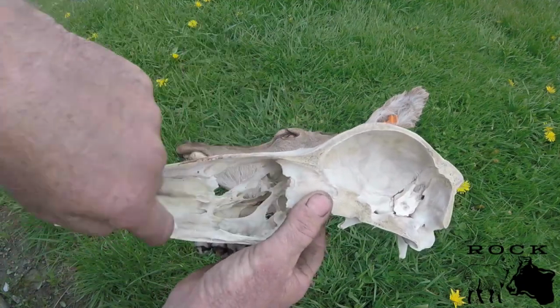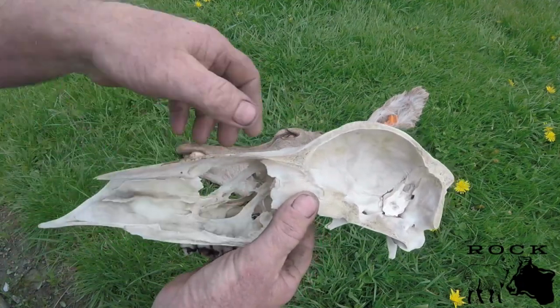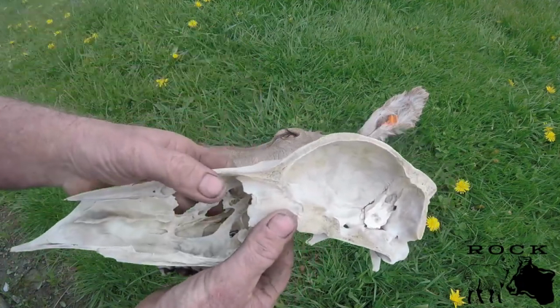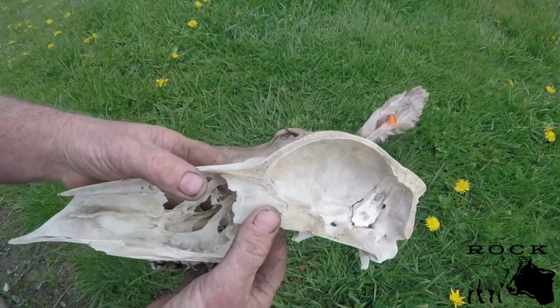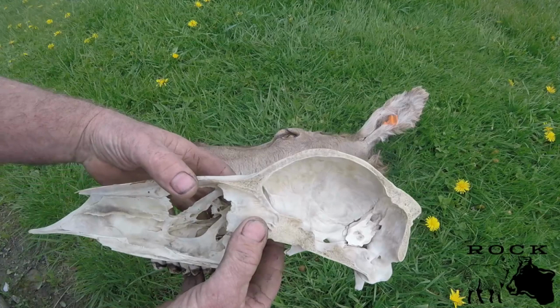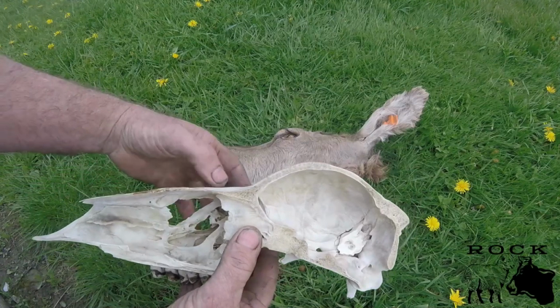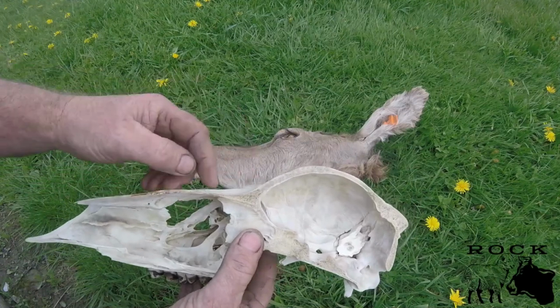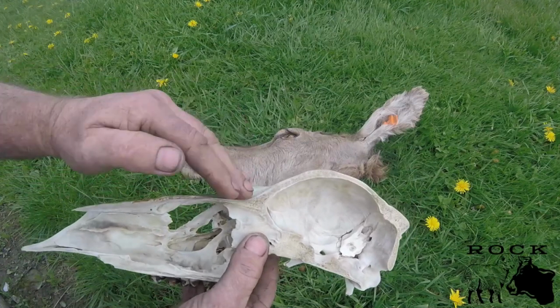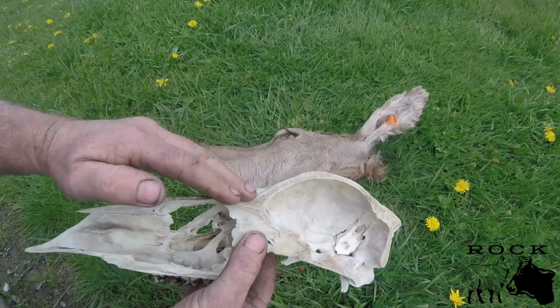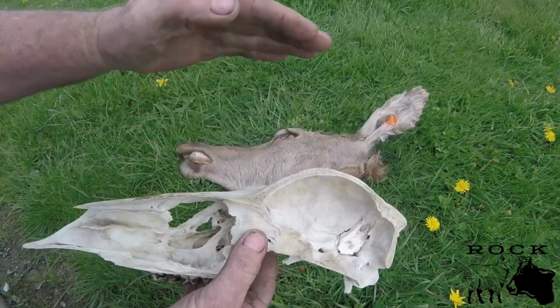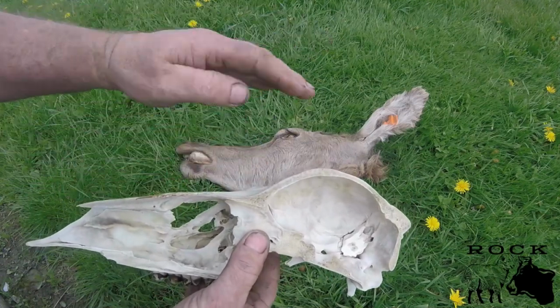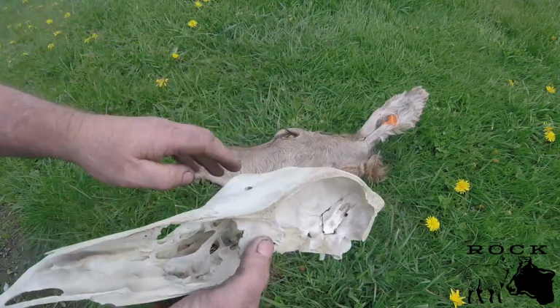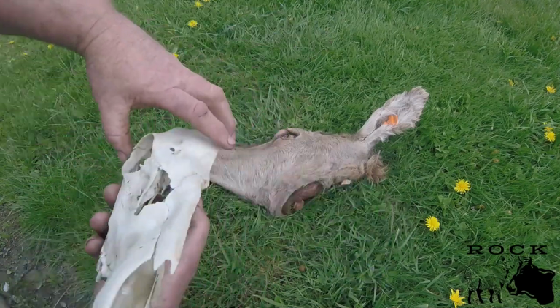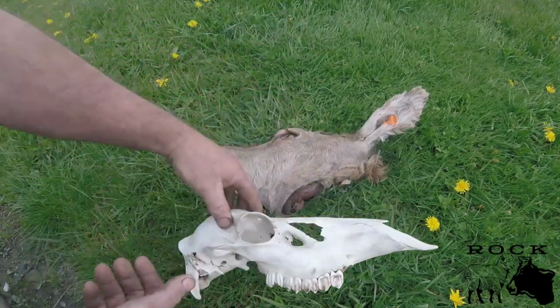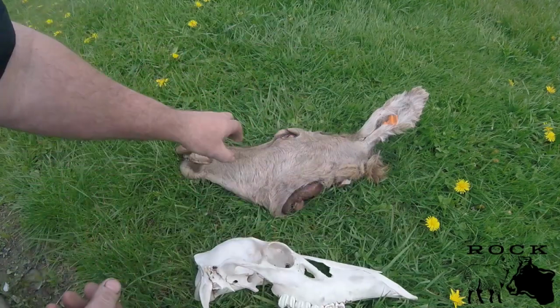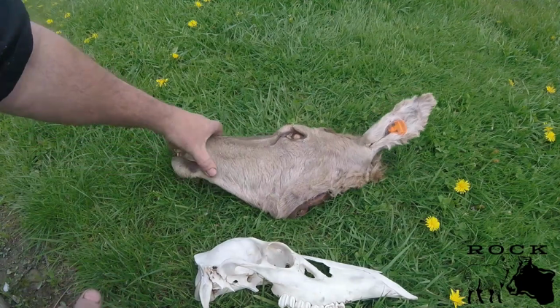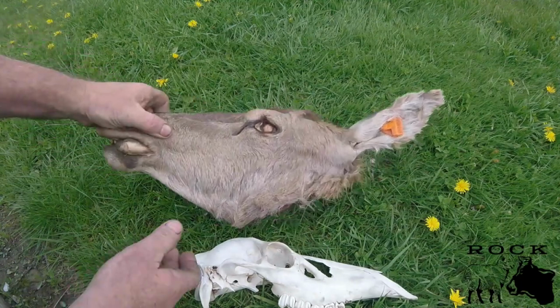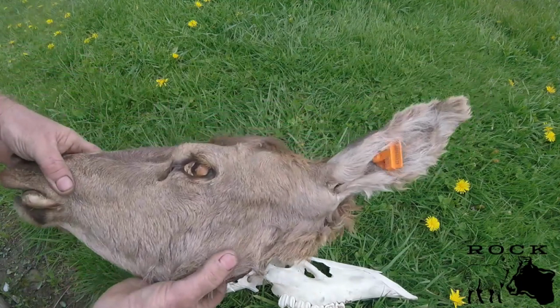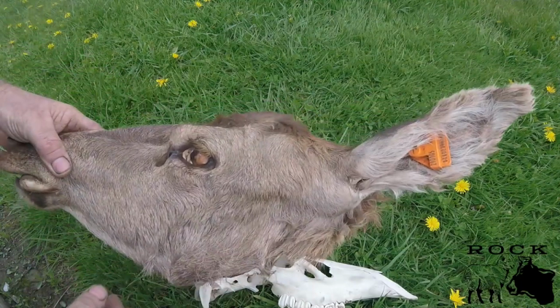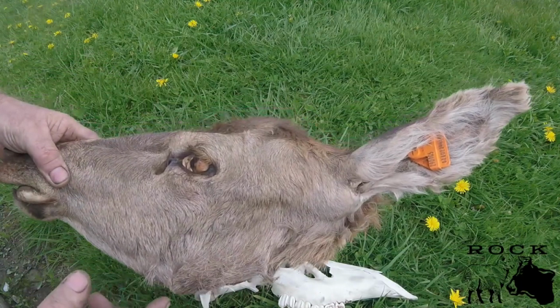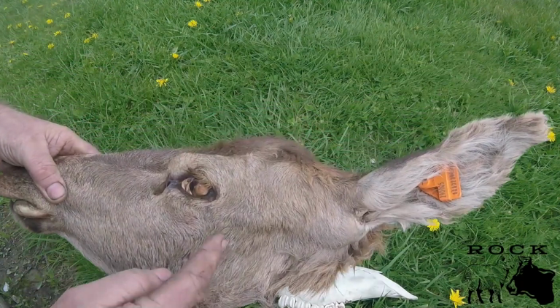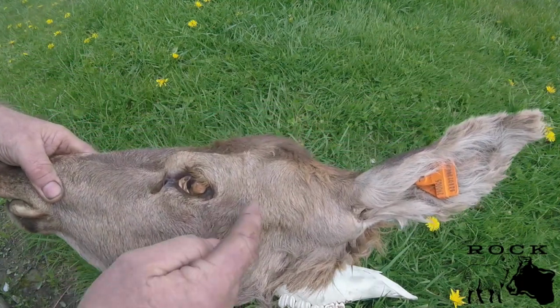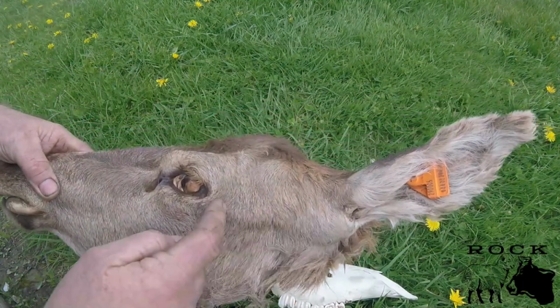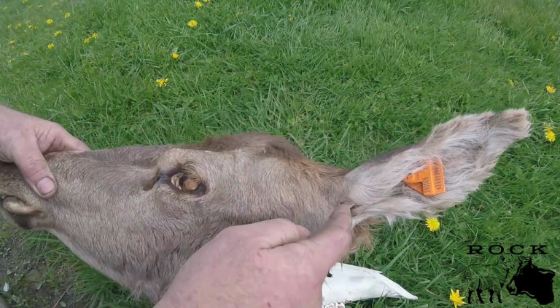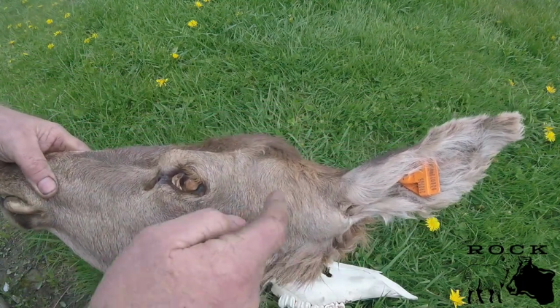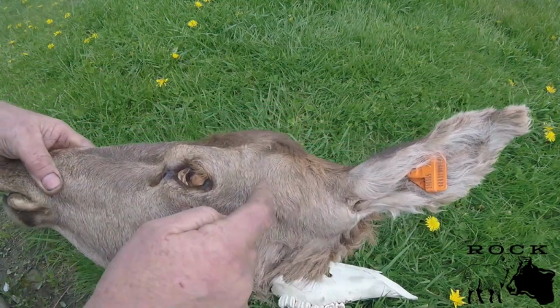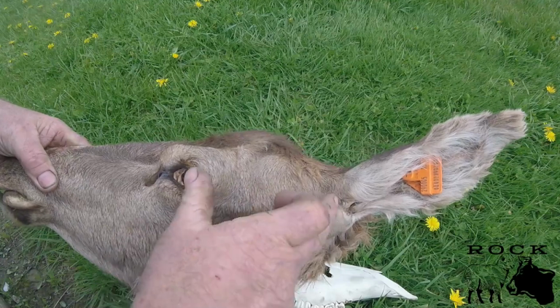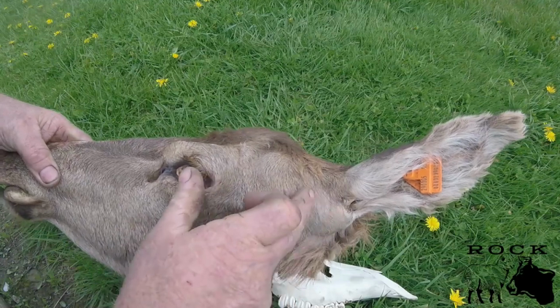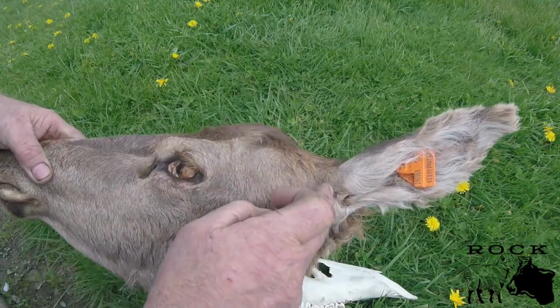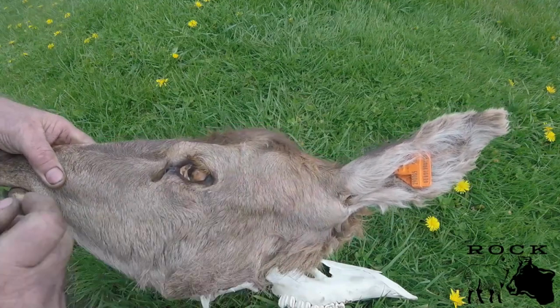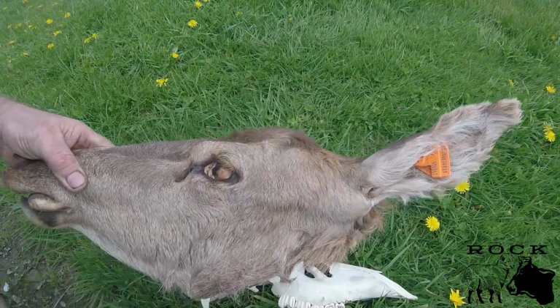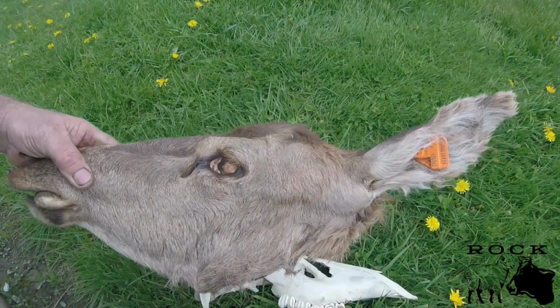Anywhere above the eyes is good. All of this down here is sinuses — no good to anyone. So if you just remember anywhere above those eyes, or if you go side on, in between the ear and the eye in the same line, you shouldn't have any problems.